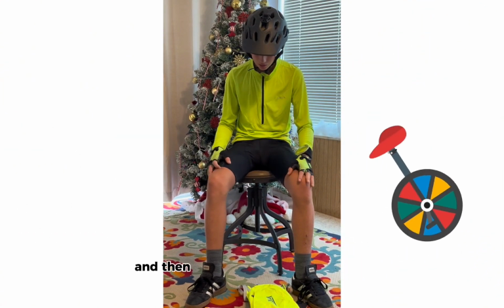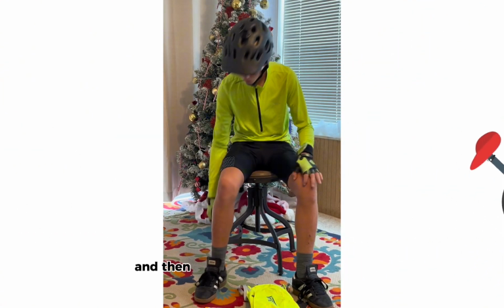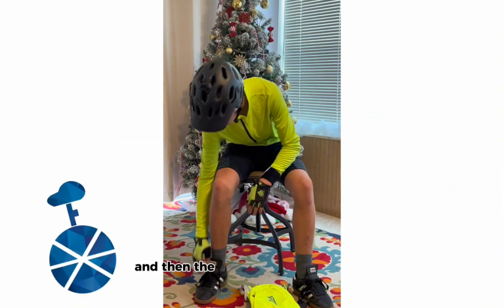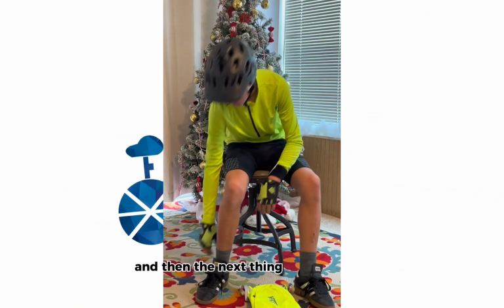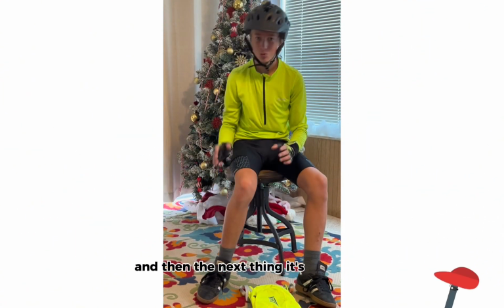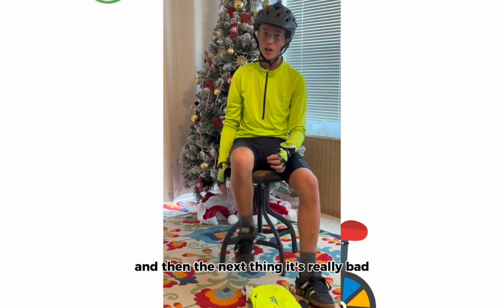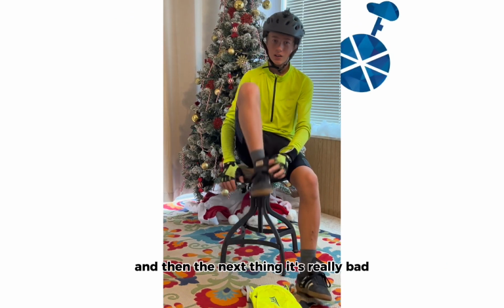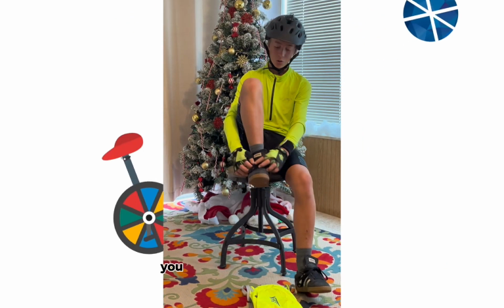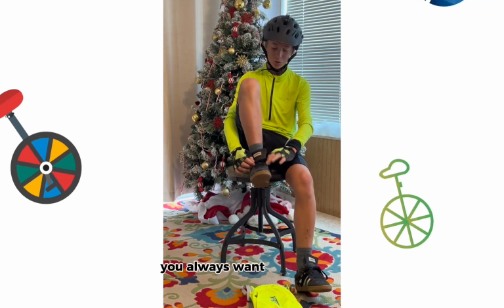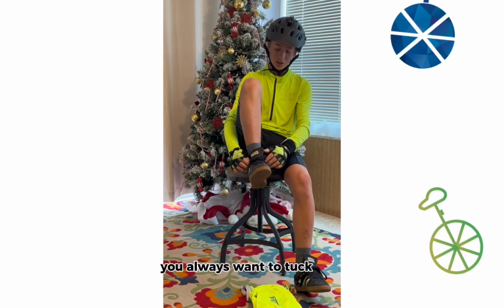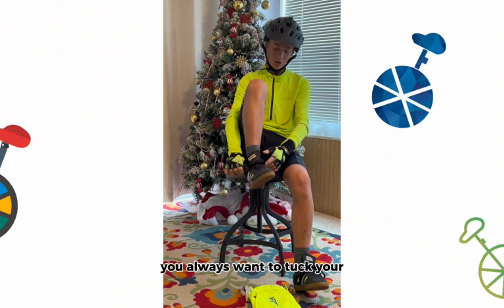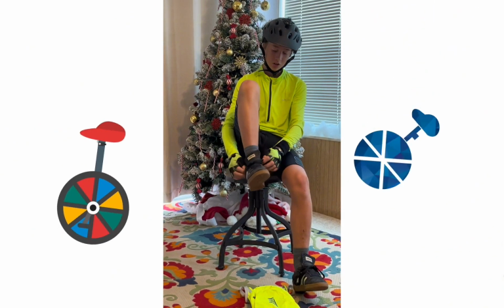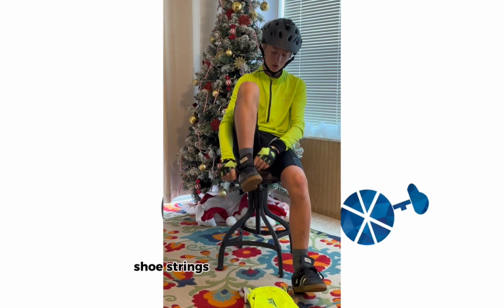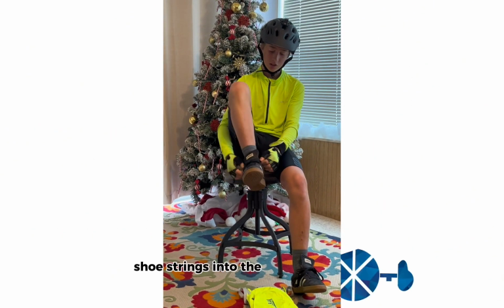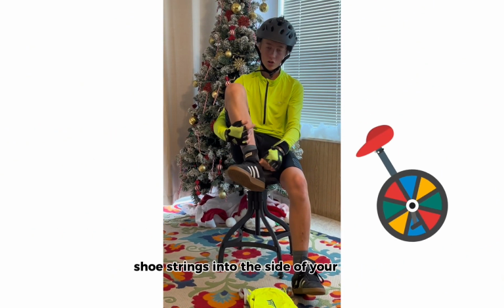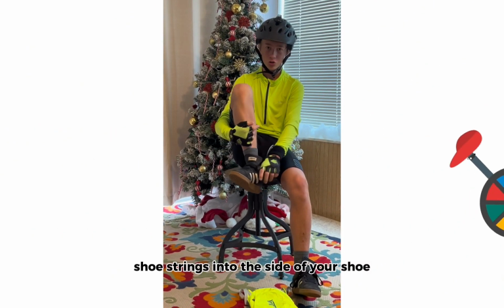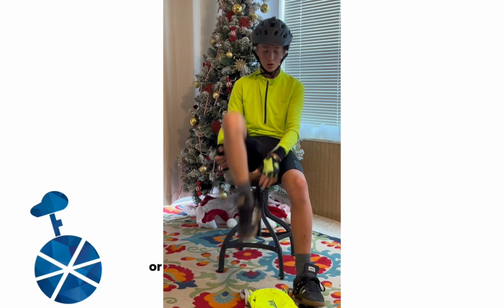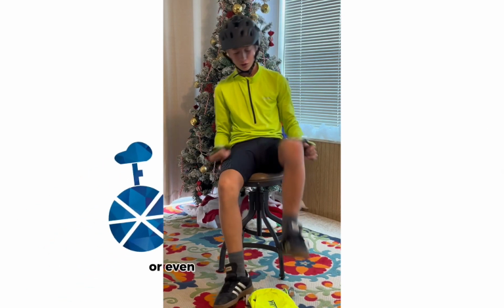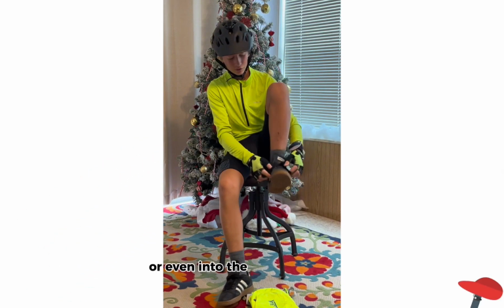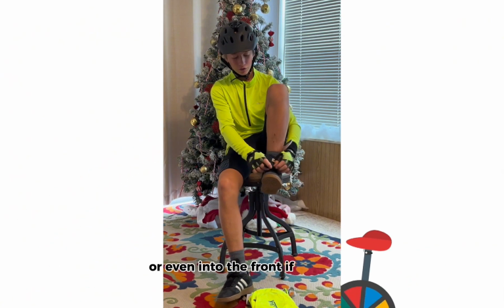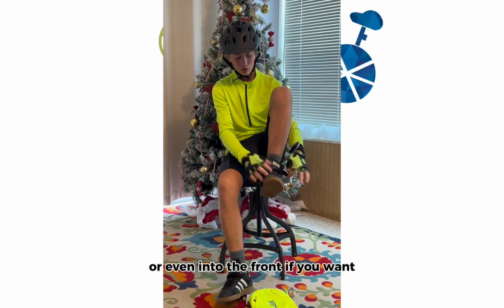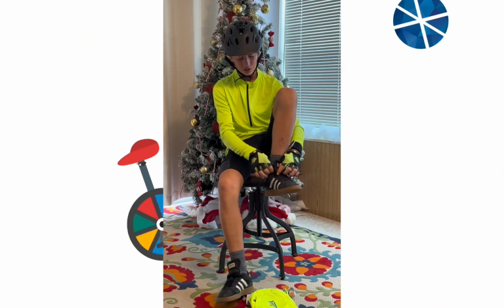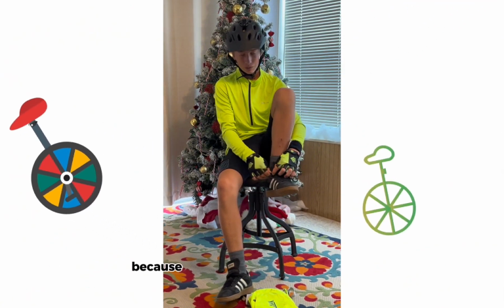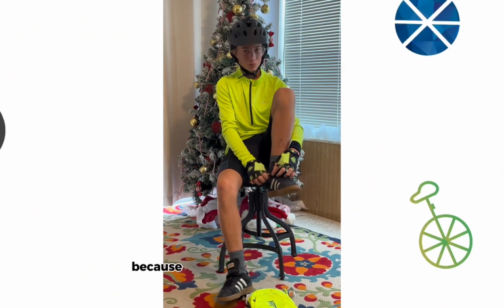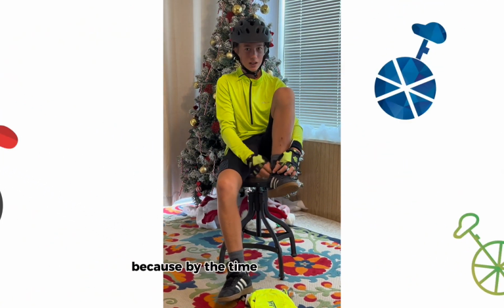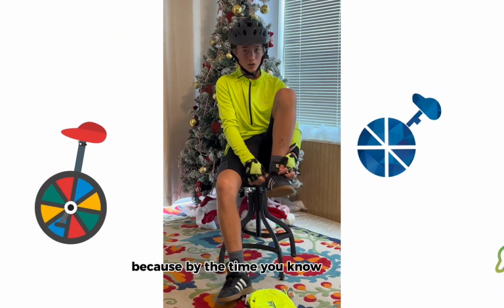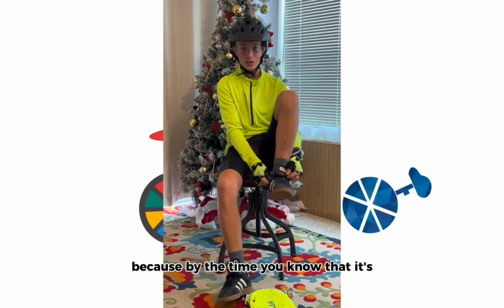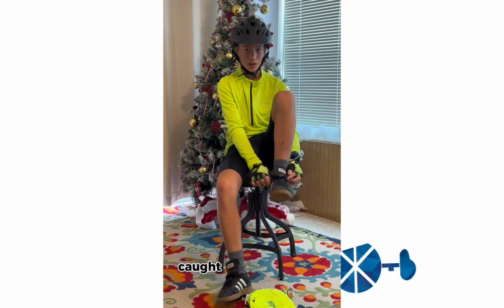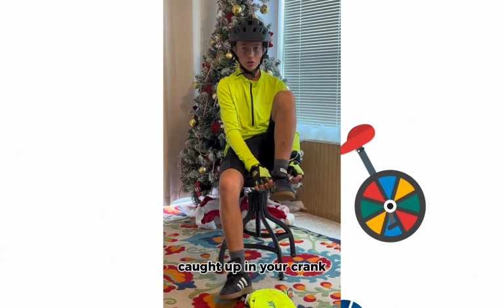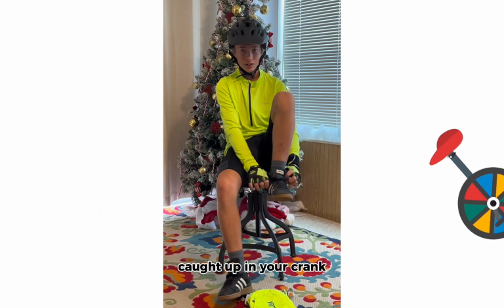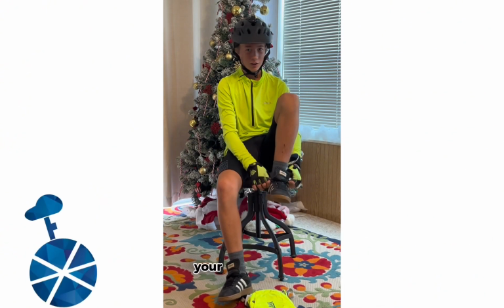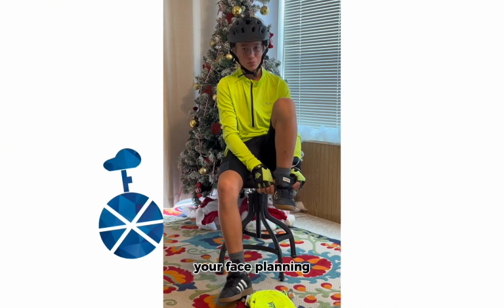And the next thing — it's really important. You always want to tuck your shoelaces into the side of your shoe, or even into the front if you want. Because by the time you know that it's caught up in your crank, you're faceplanting.